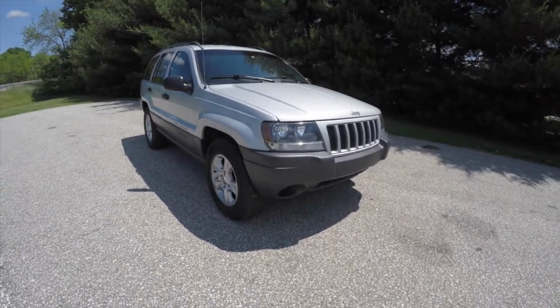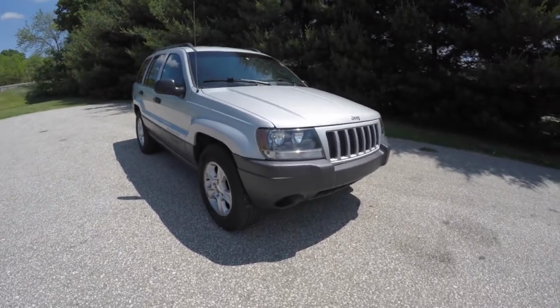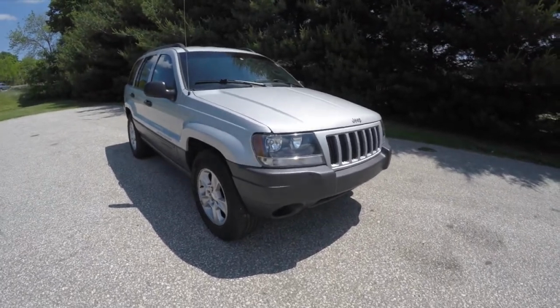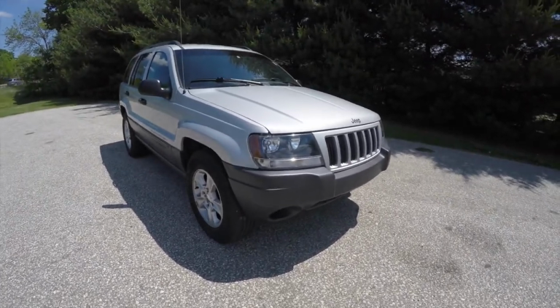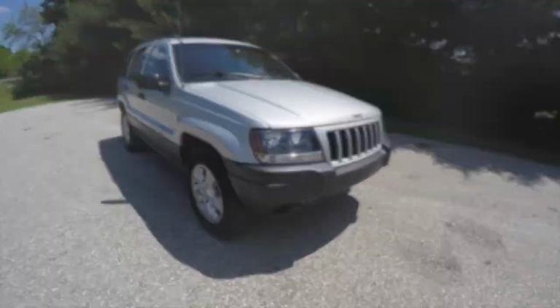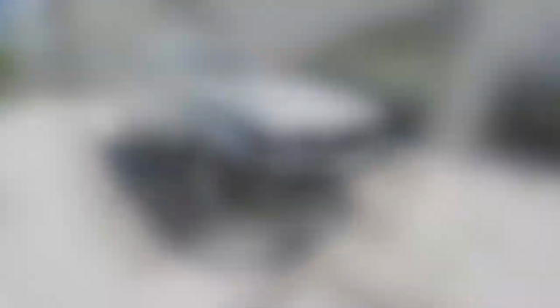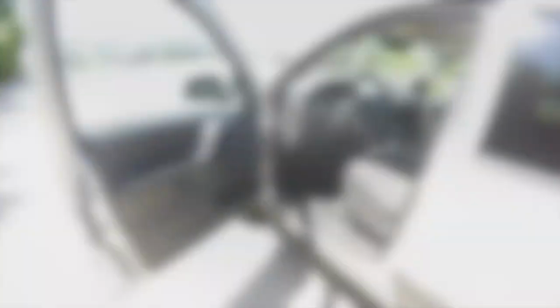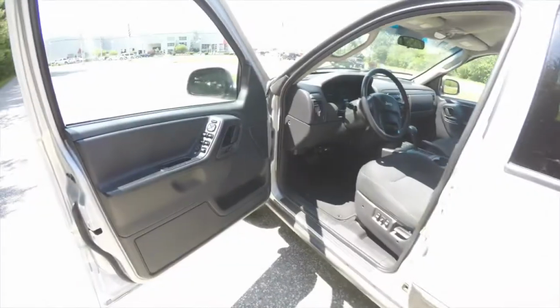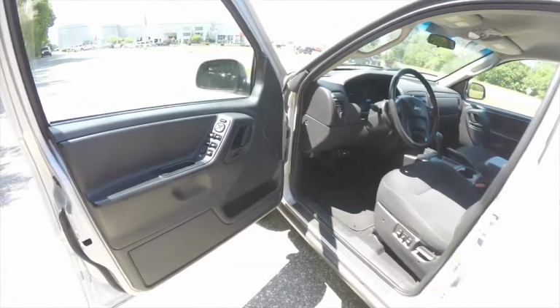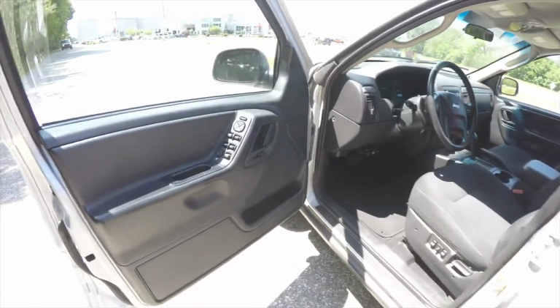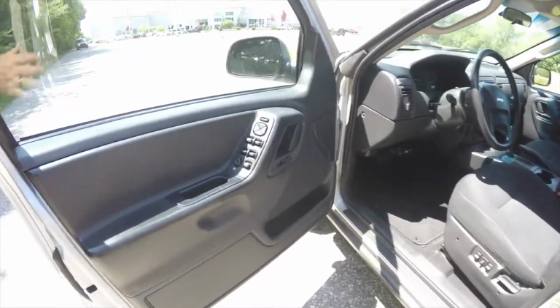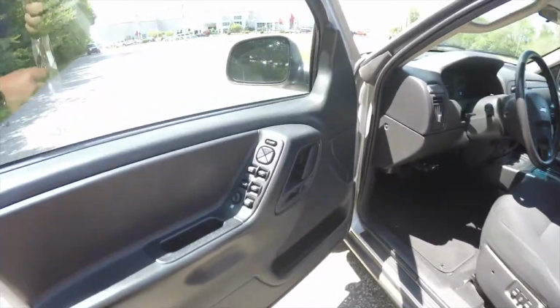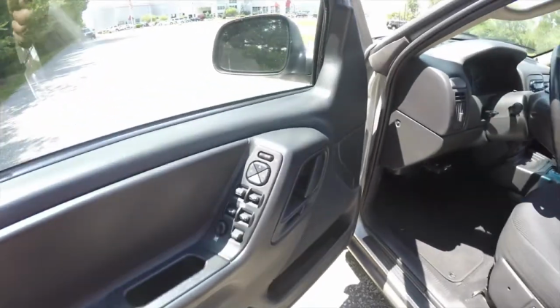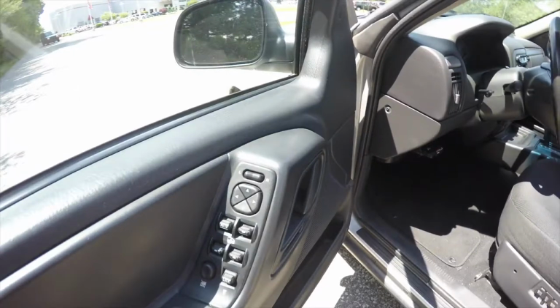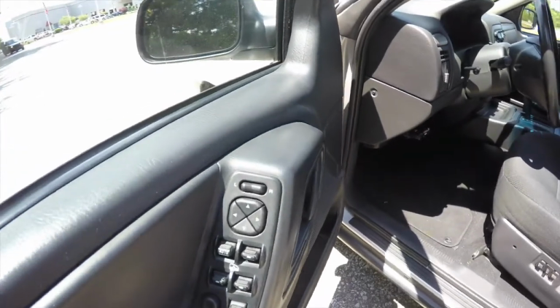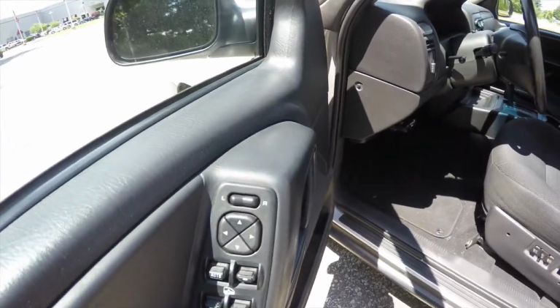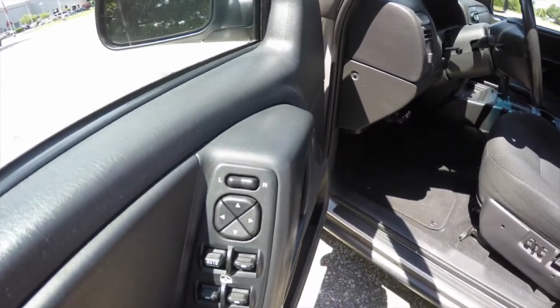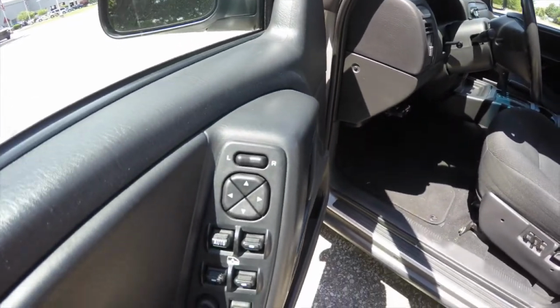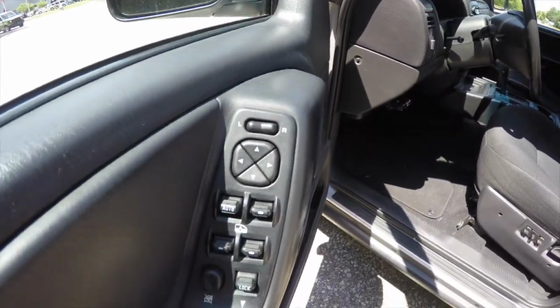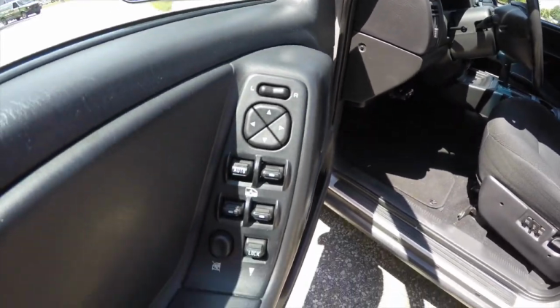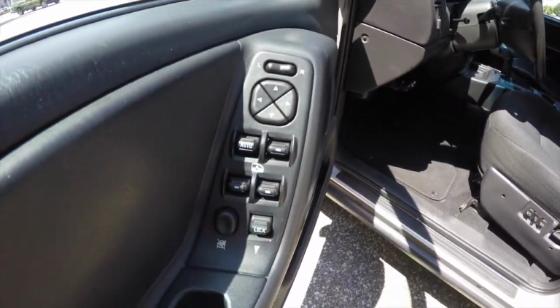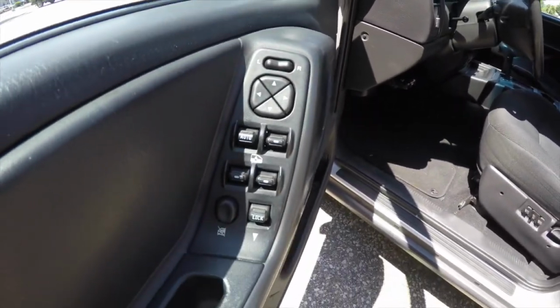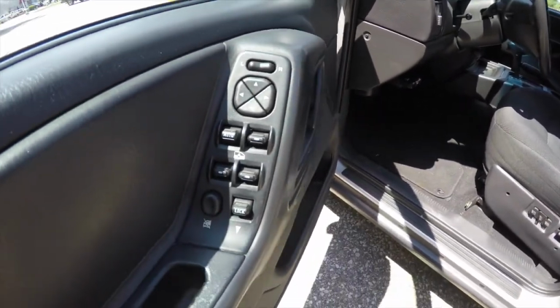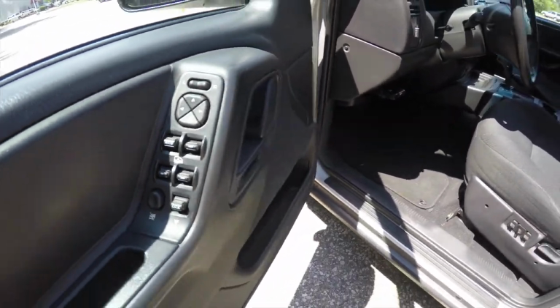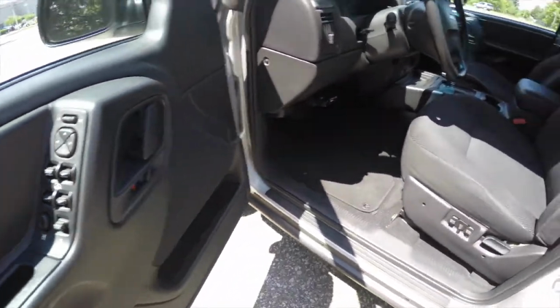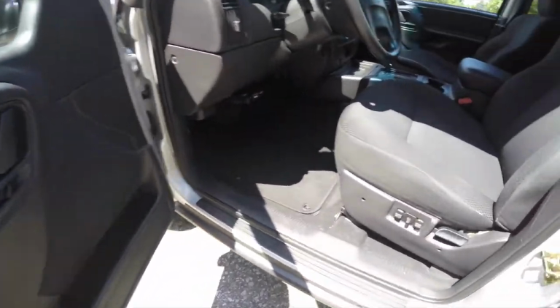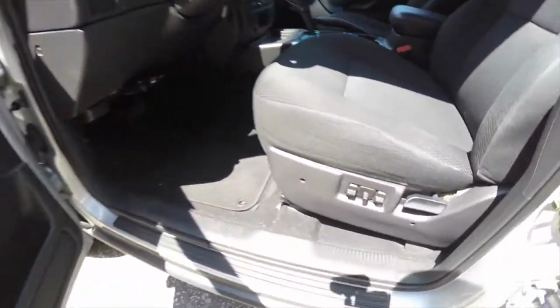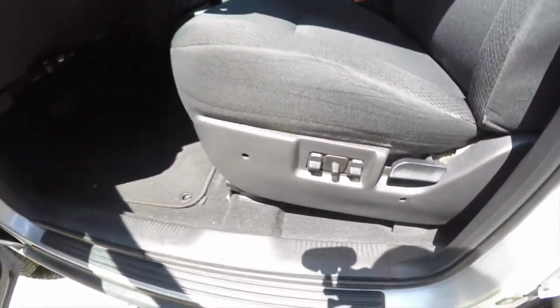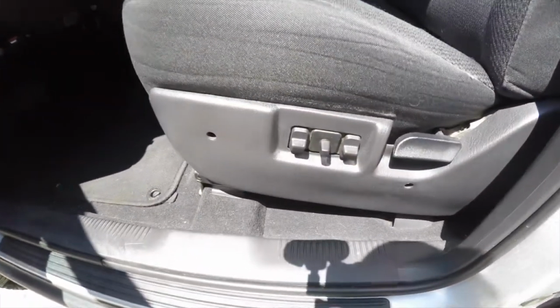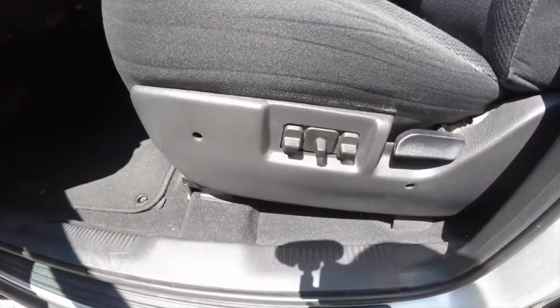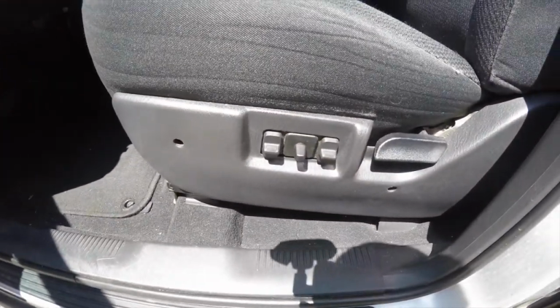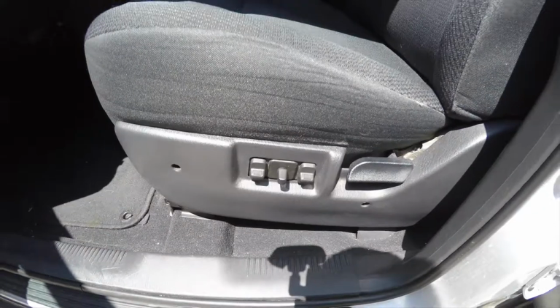Let's take a look at the interior. Inside, this vehicle does feature power windows, power mirrors, and power door locks. It also has a six-way power driver's seat.